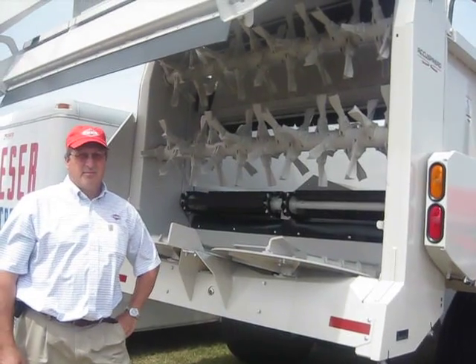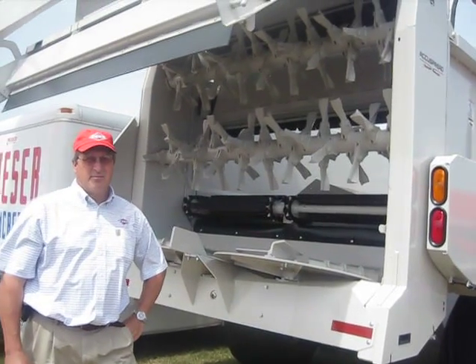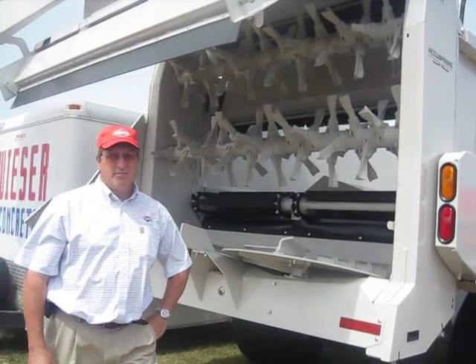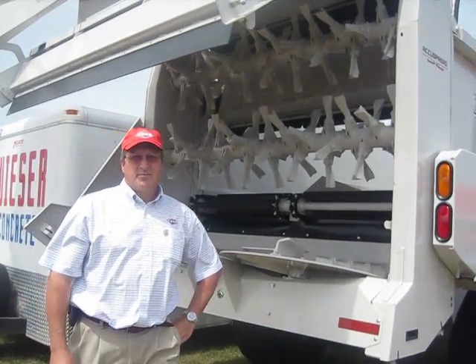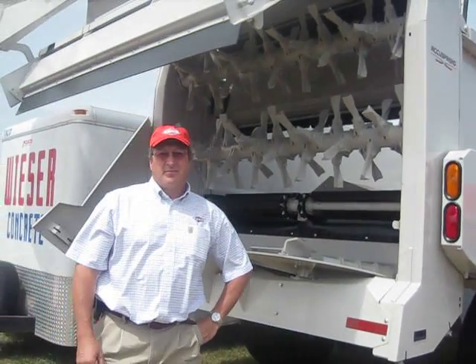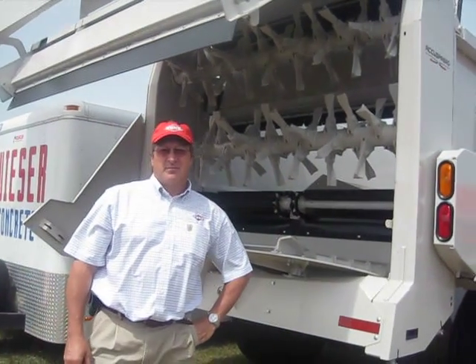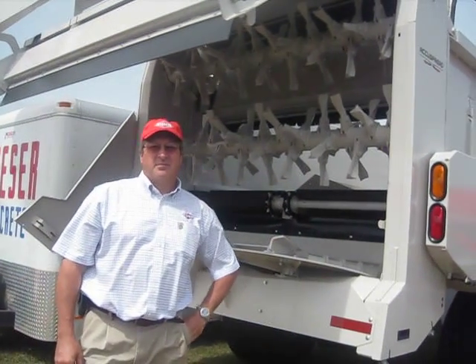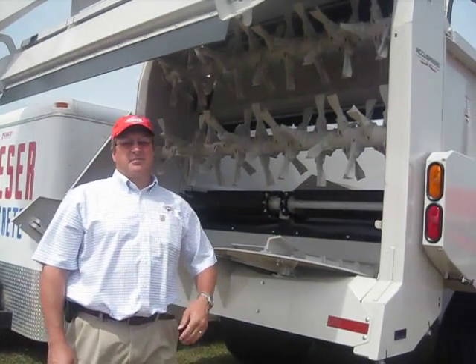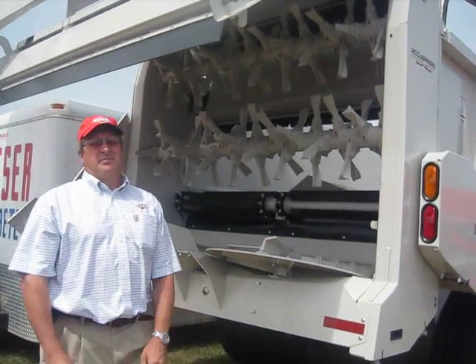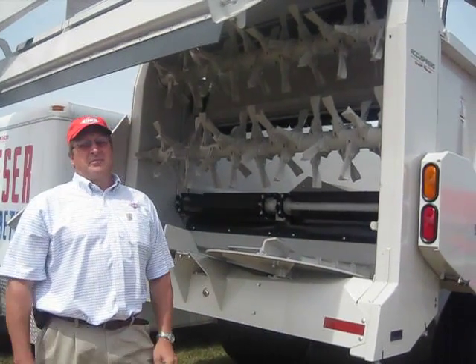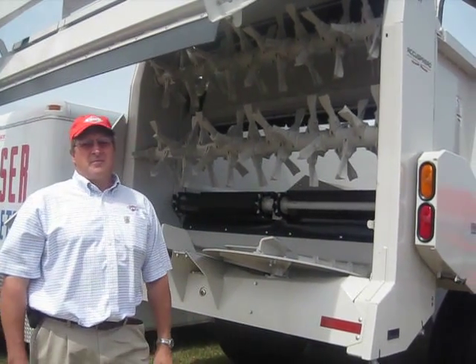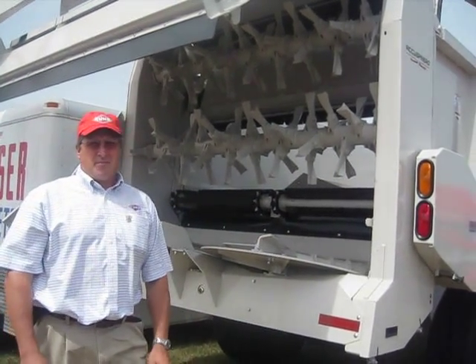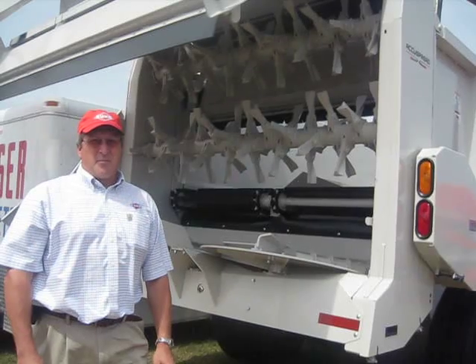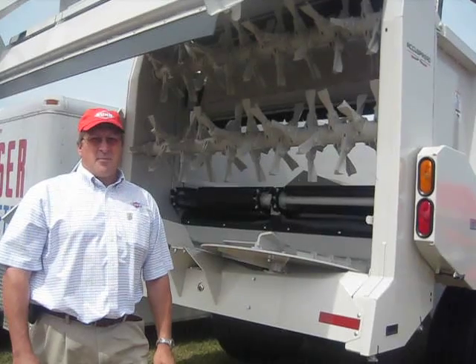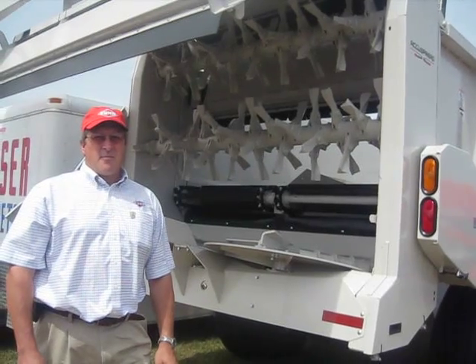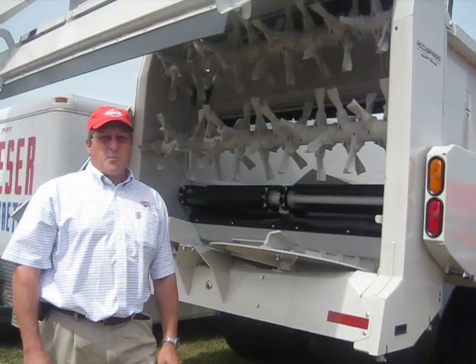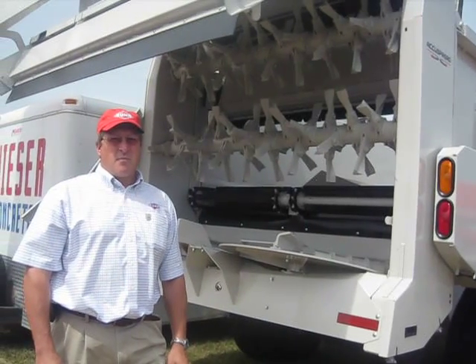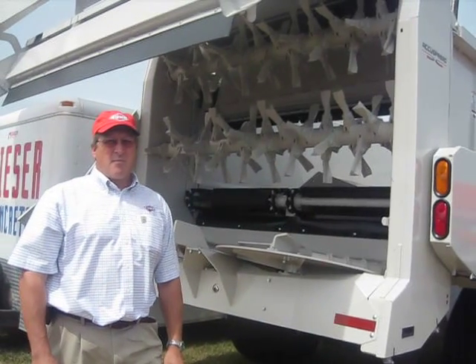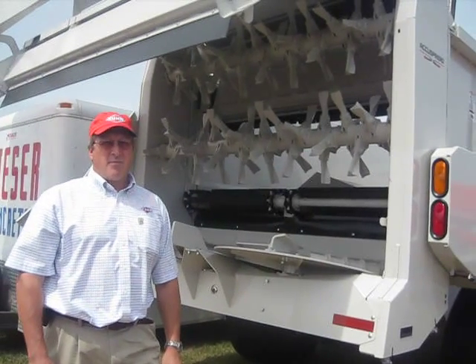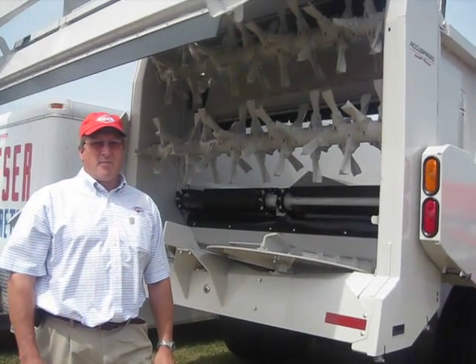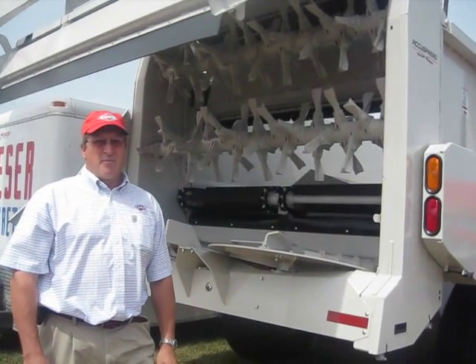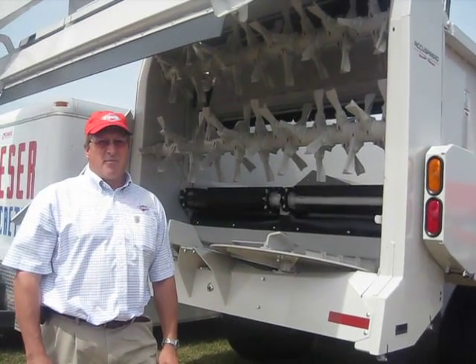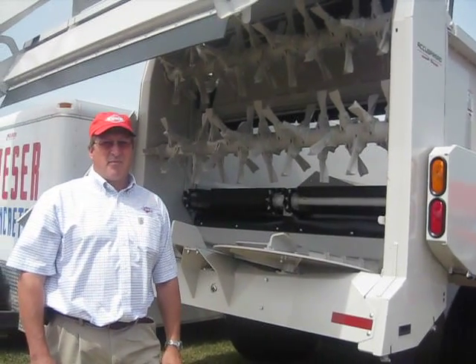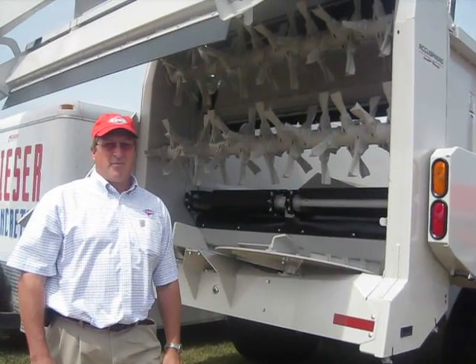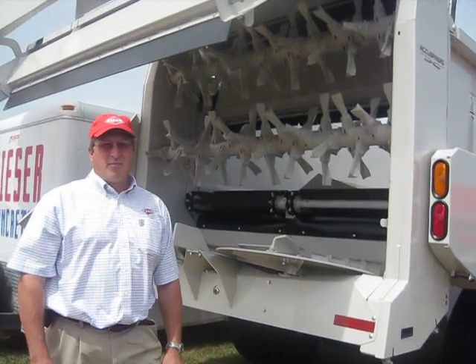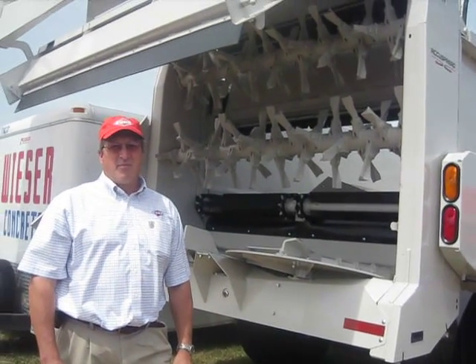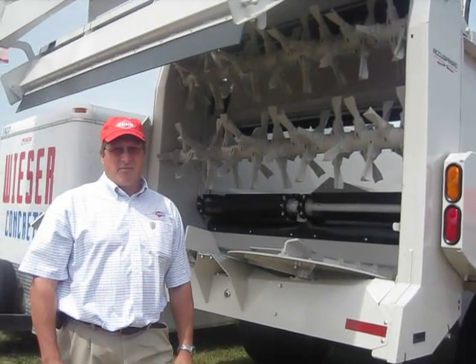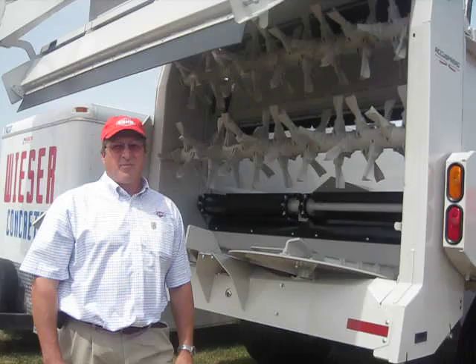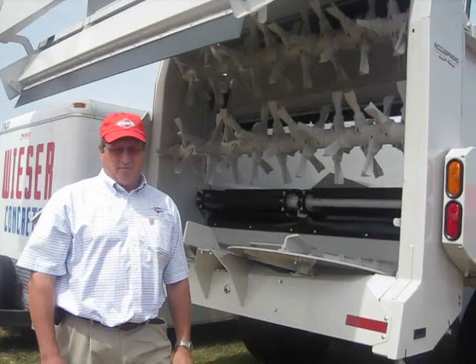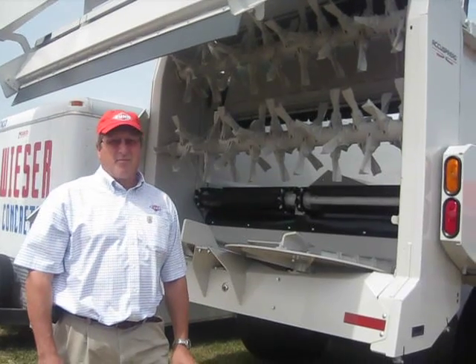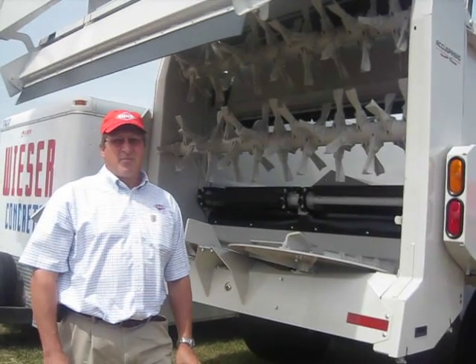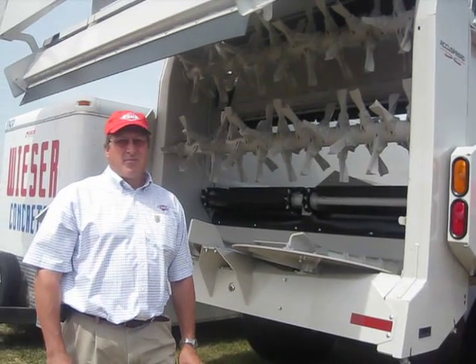Alright, we're here with Doug Williams with Kuhn Manufacturing out of Broadhead, Wisconsin. Doug's going to tell us a little bit about the Accu Spread. Doug, go ahead please.